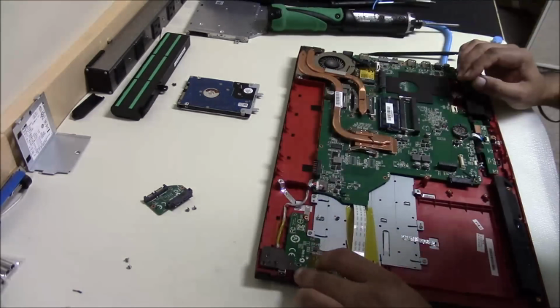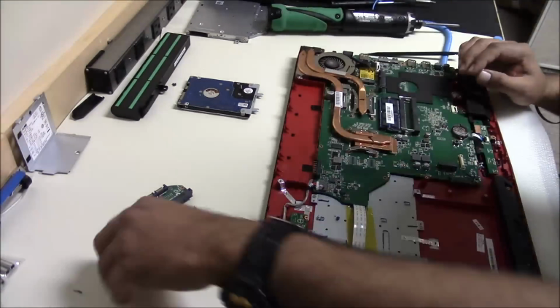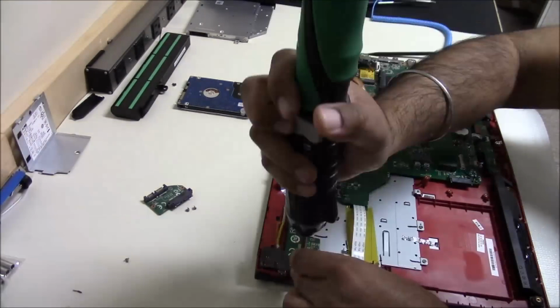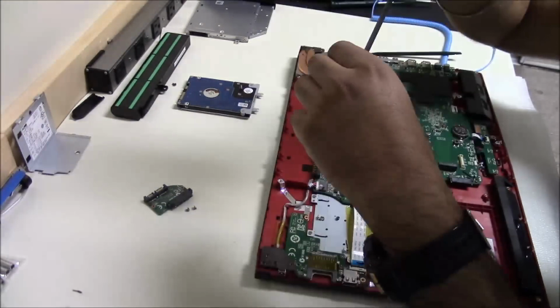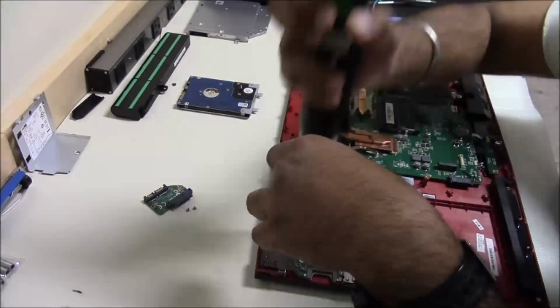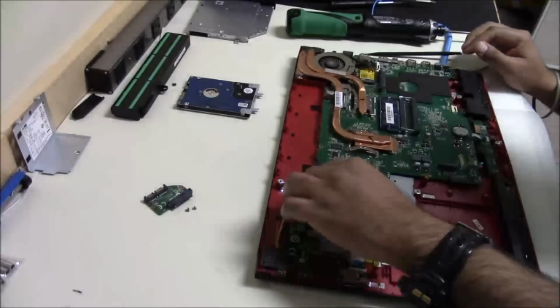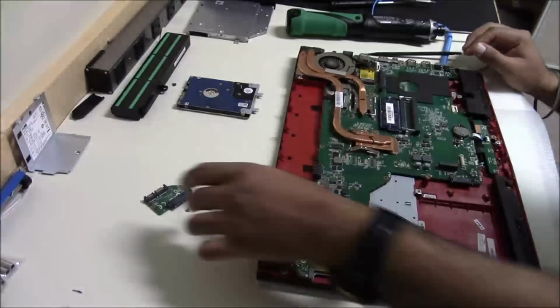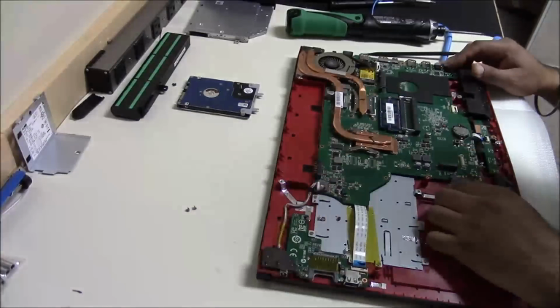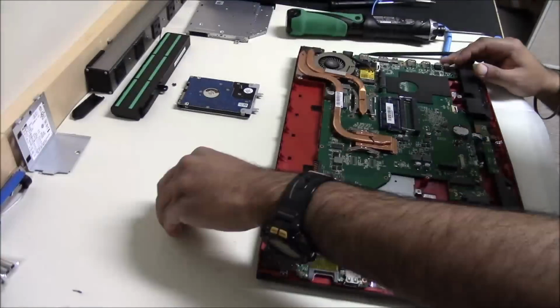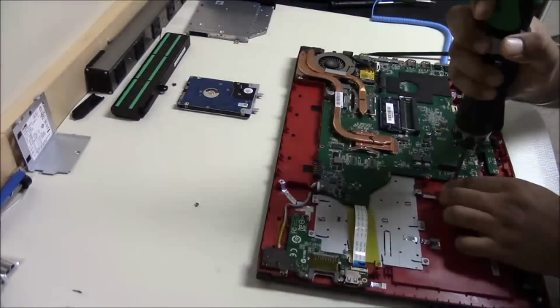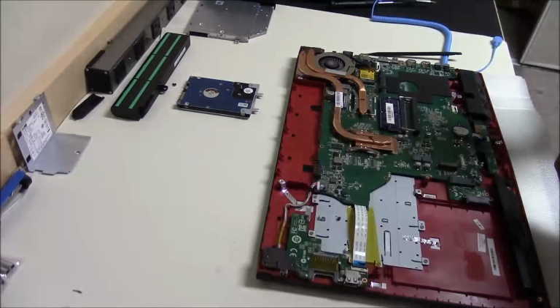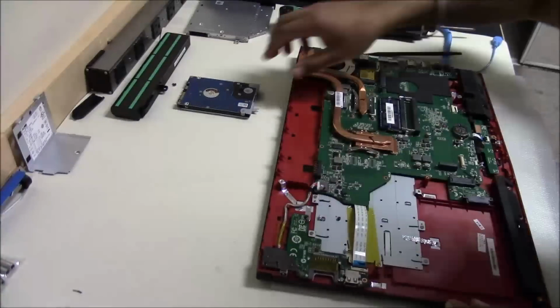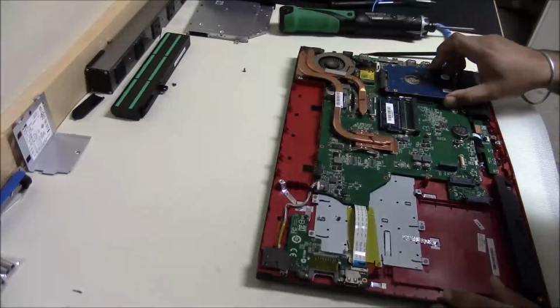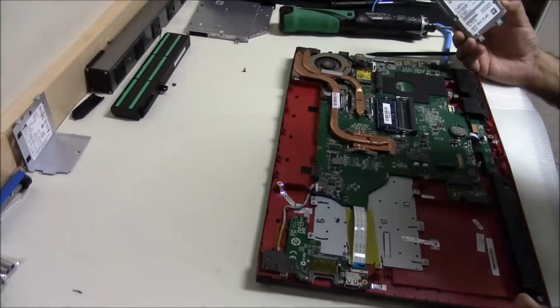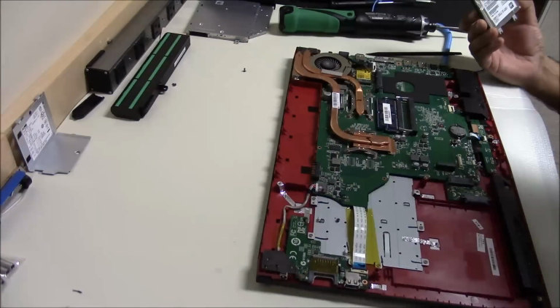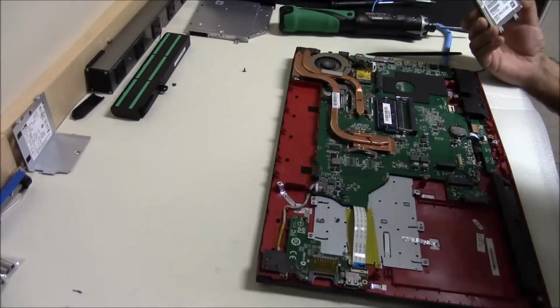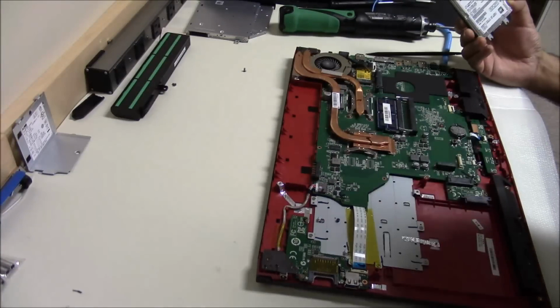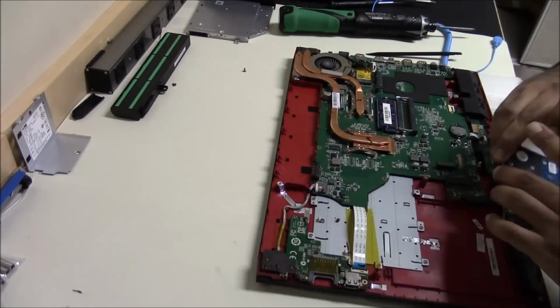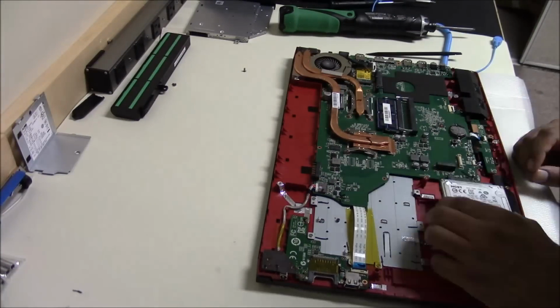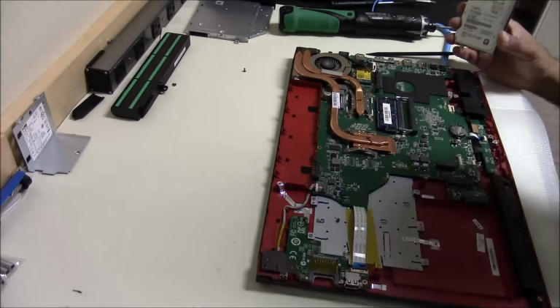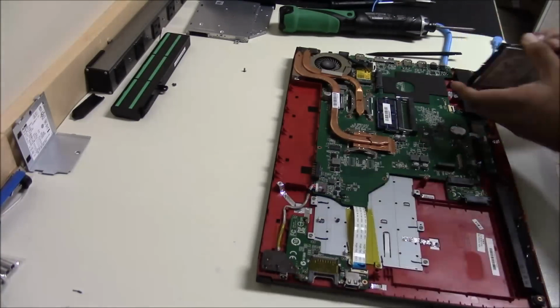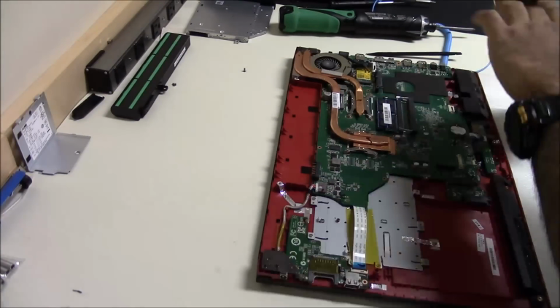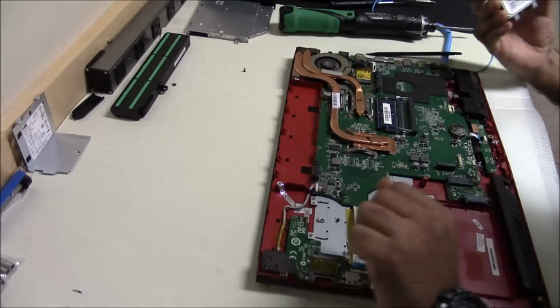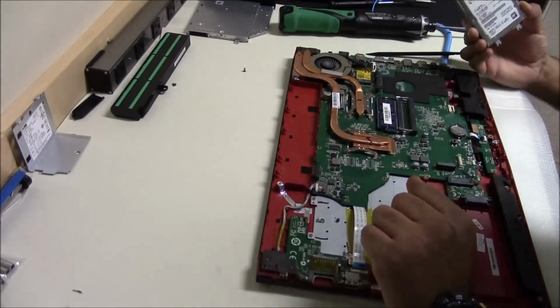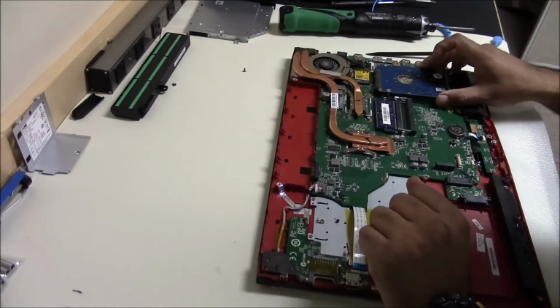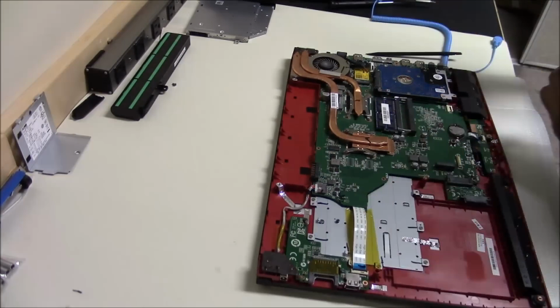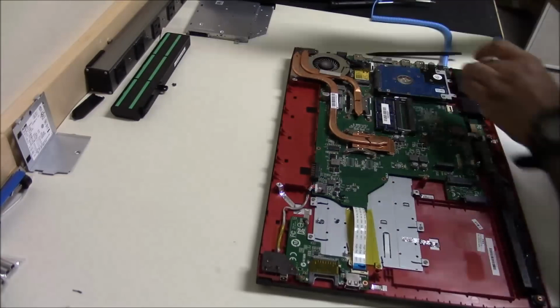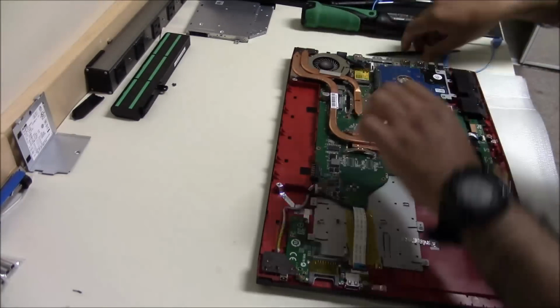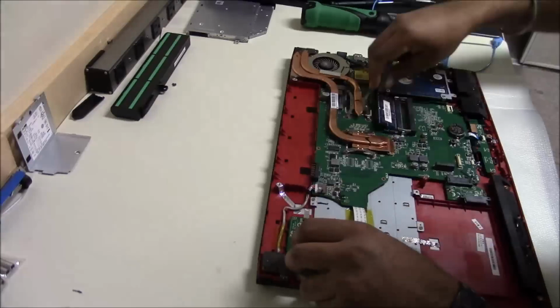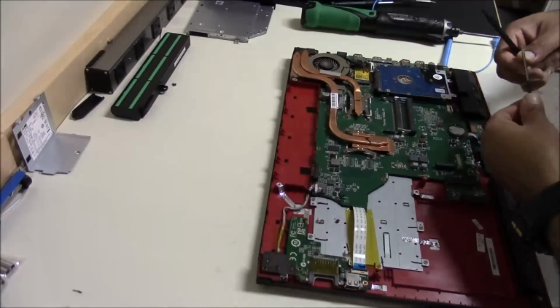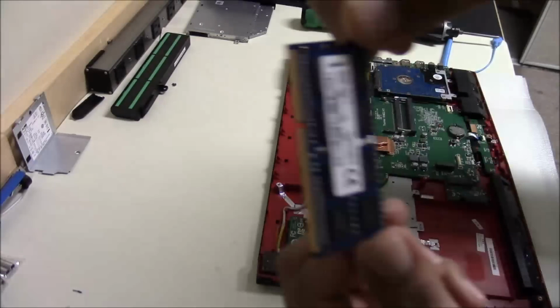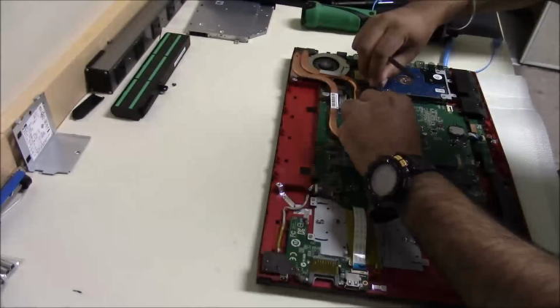Then put all the screws back in — and the hard drive as well. I don't know what I was thinking at that time. So that goes the memory.